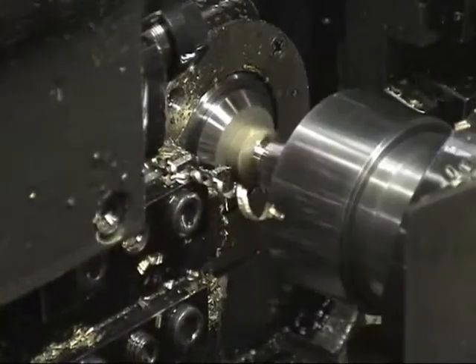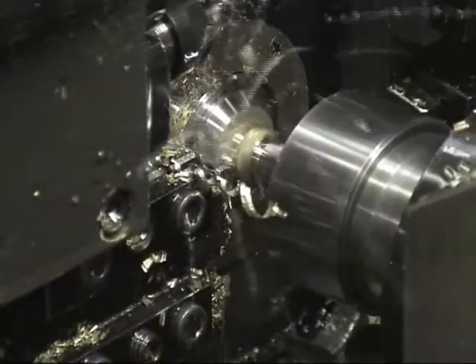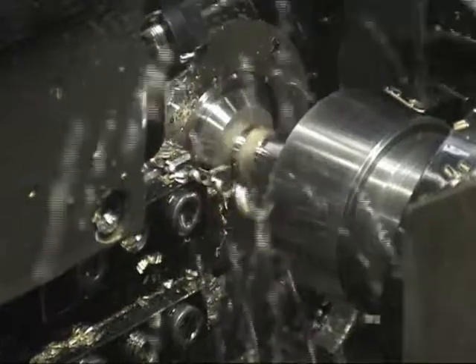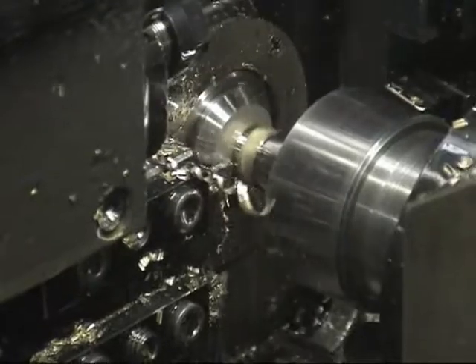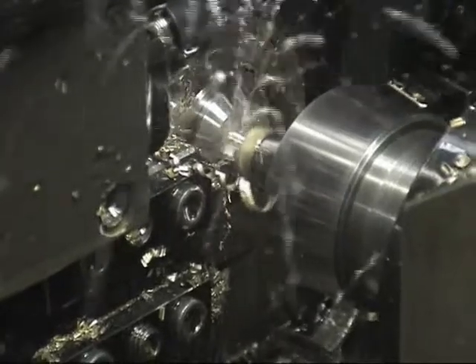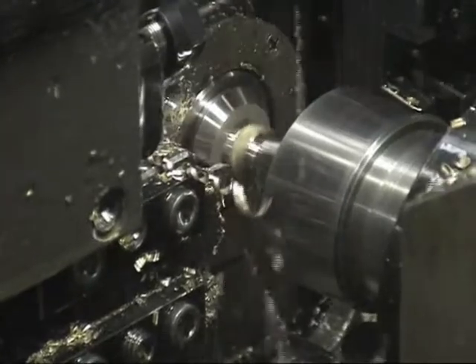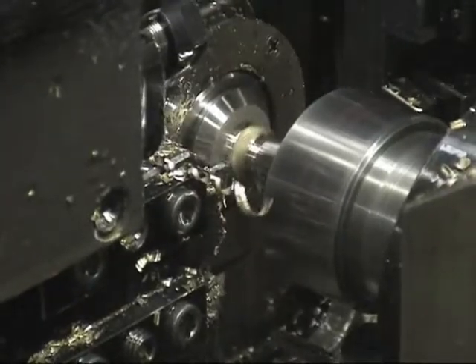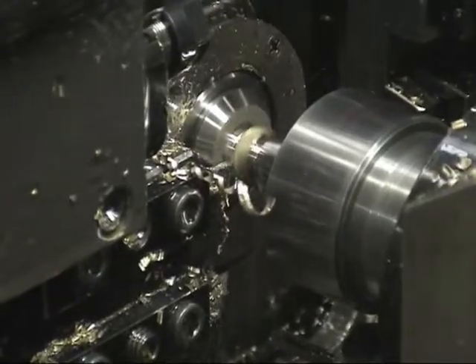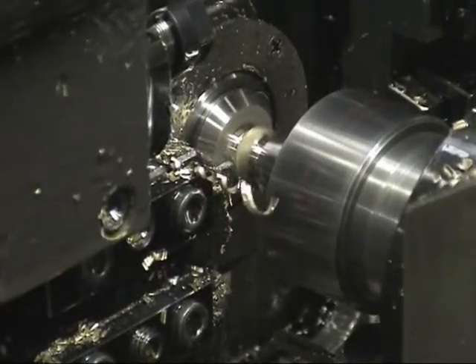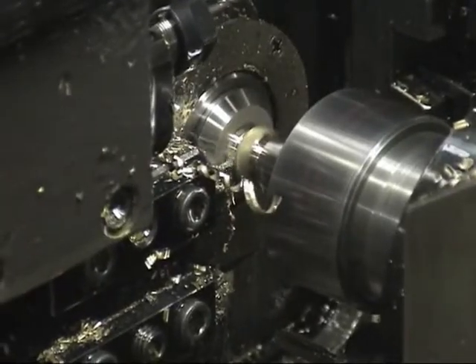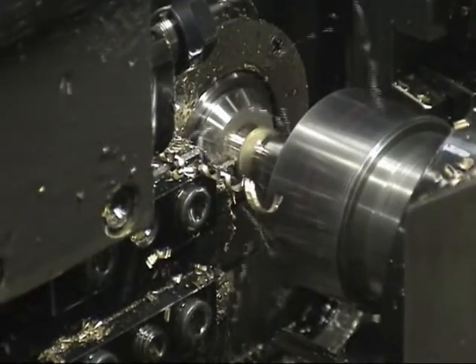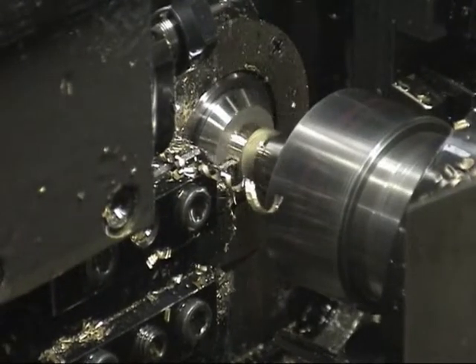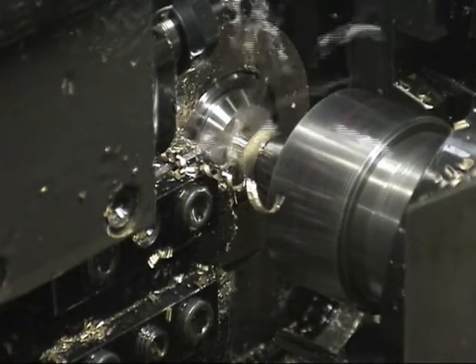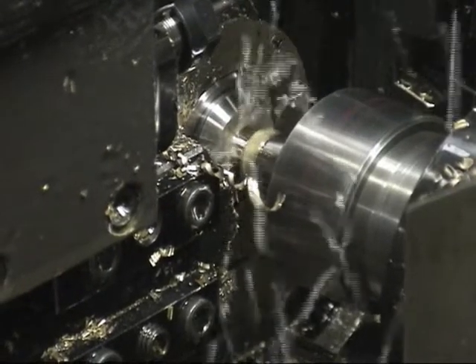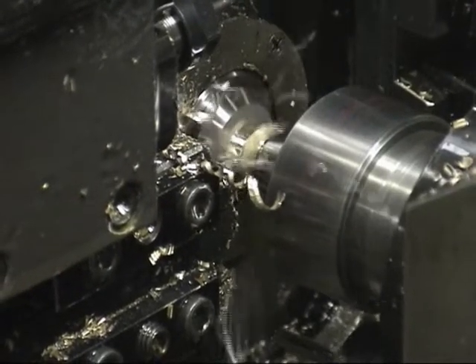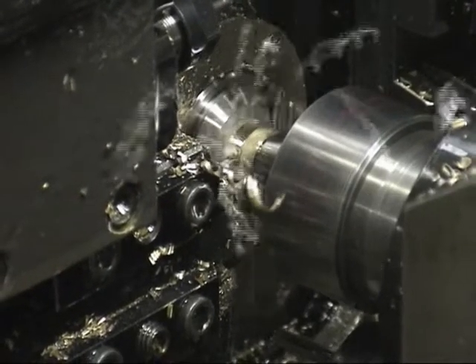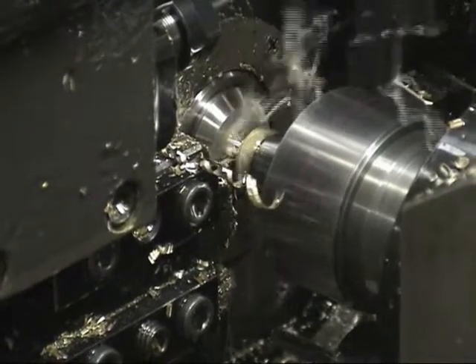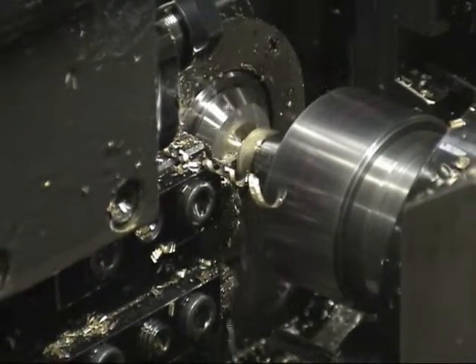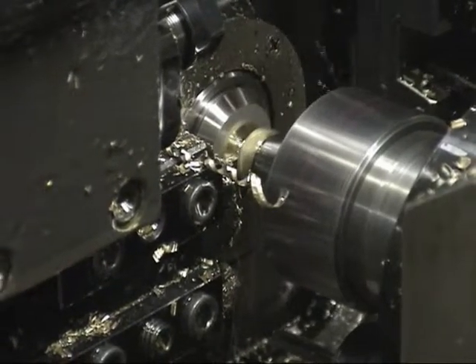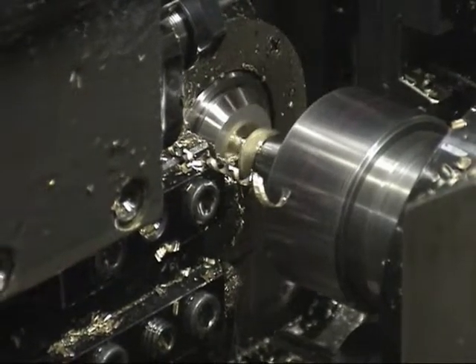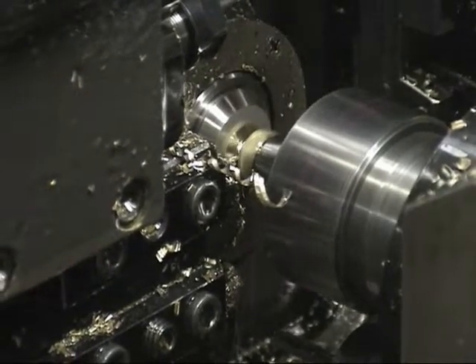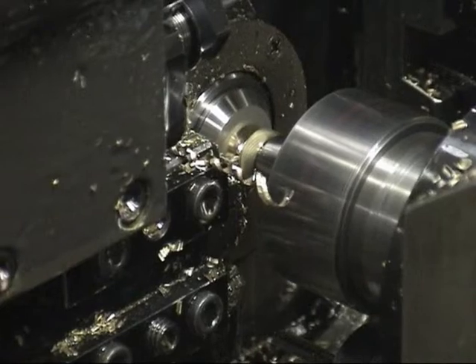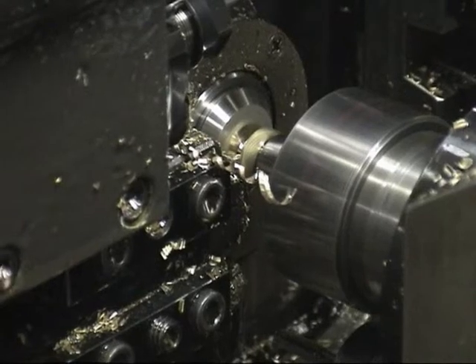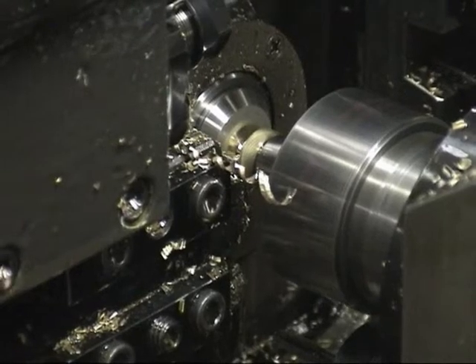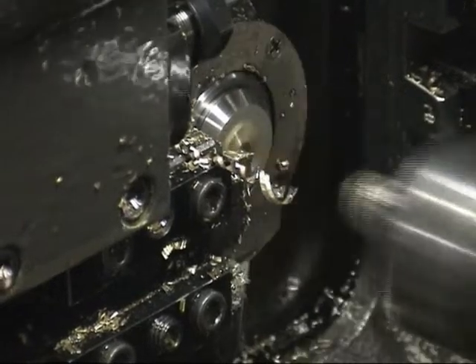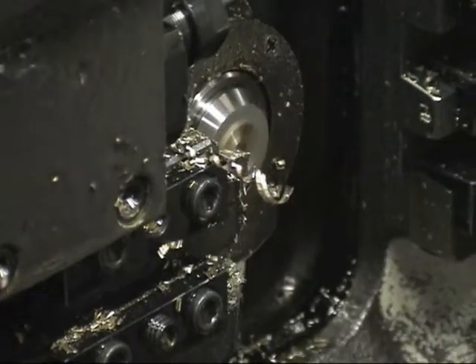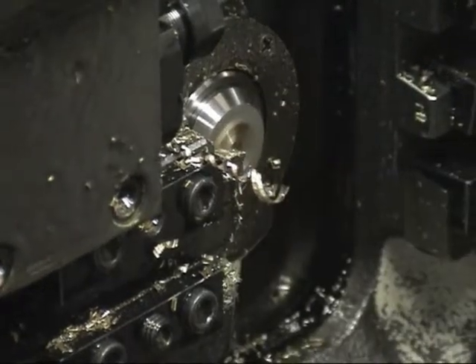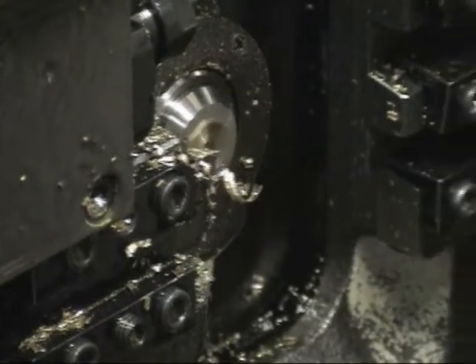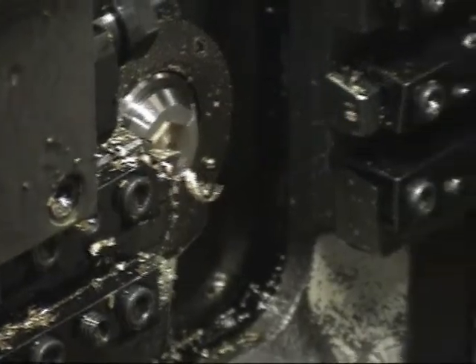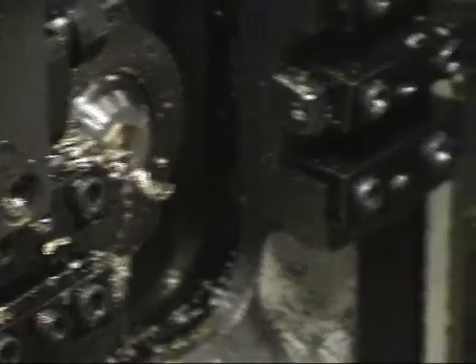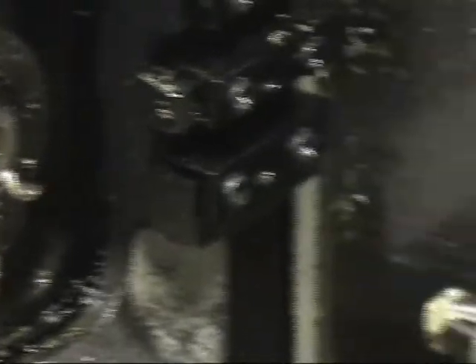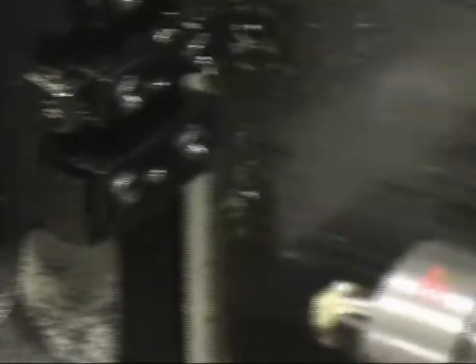Now, picking the part off with the sub-spindle during cut-off, we then bring the part to a countersink tool to finish the back.